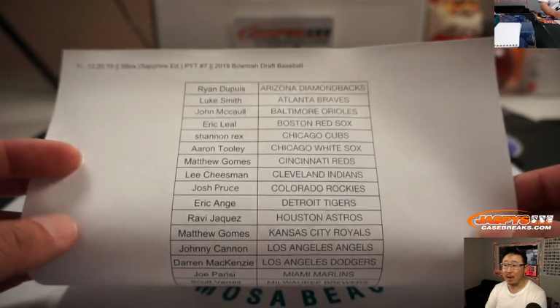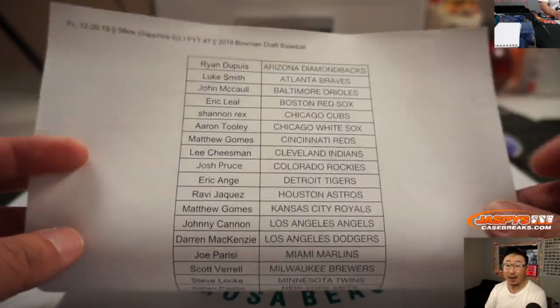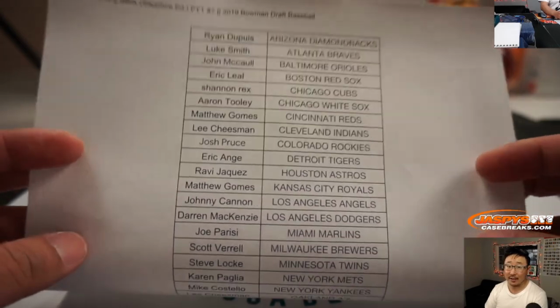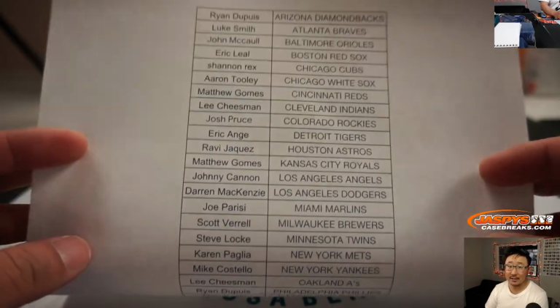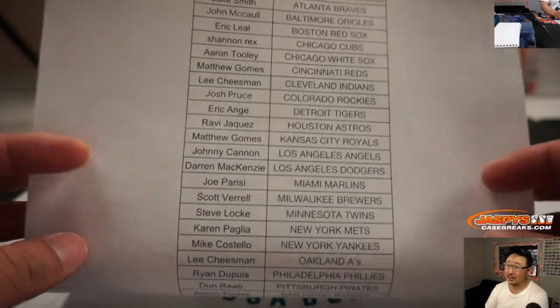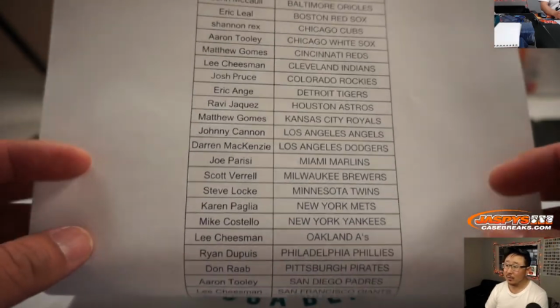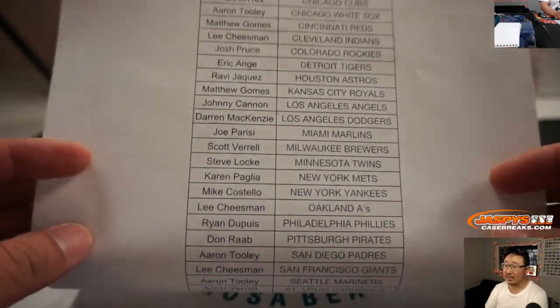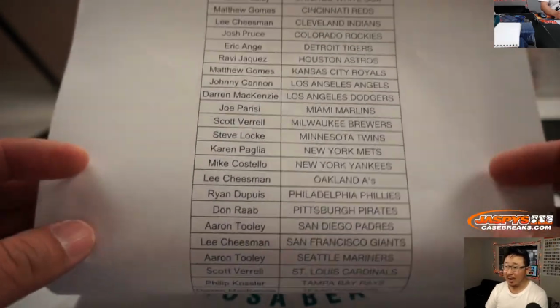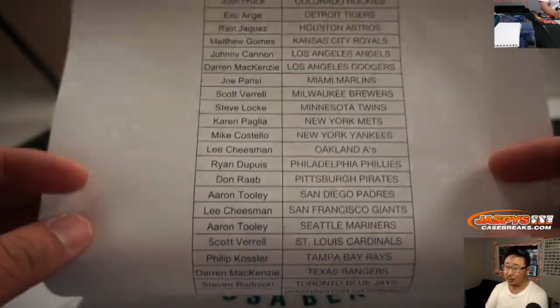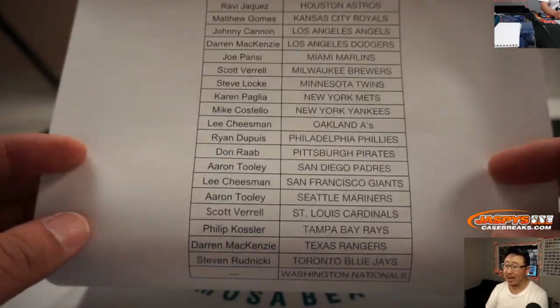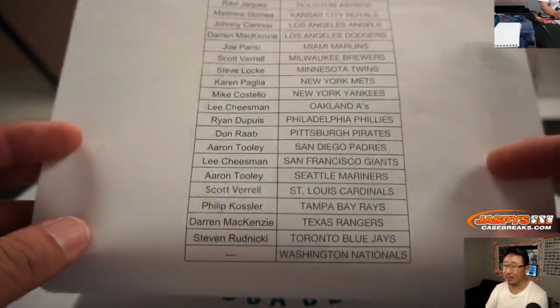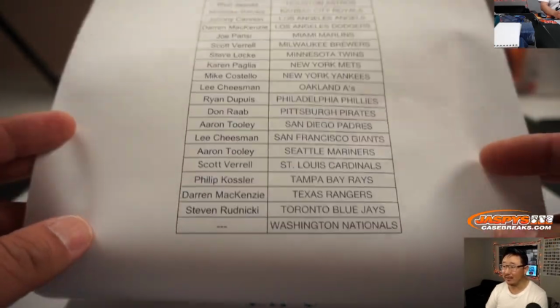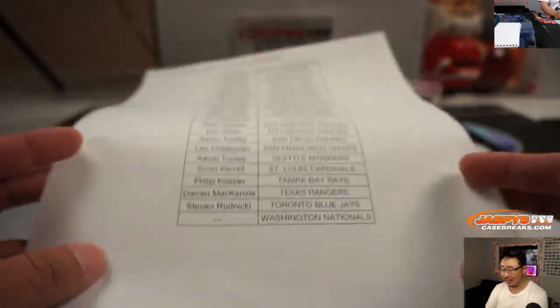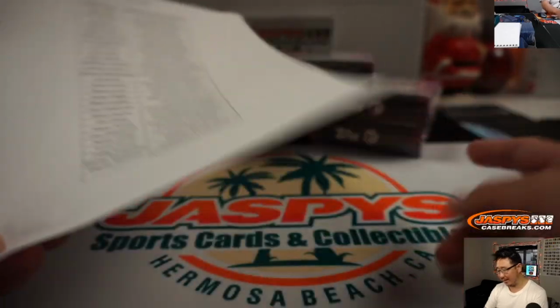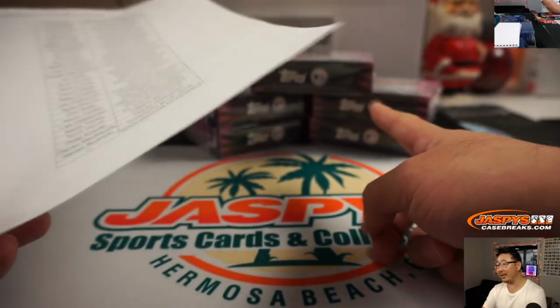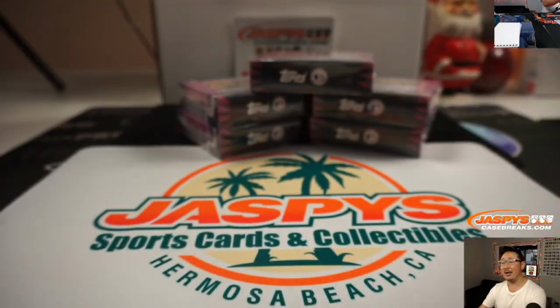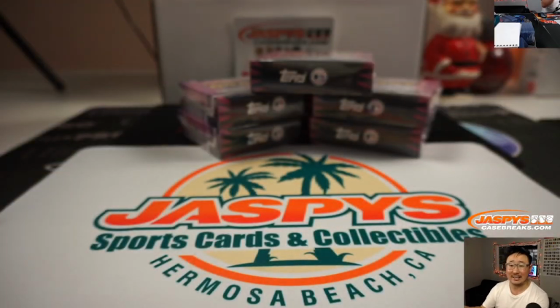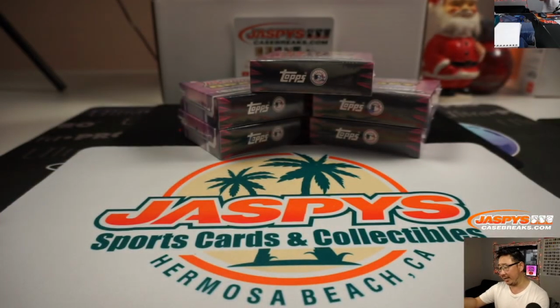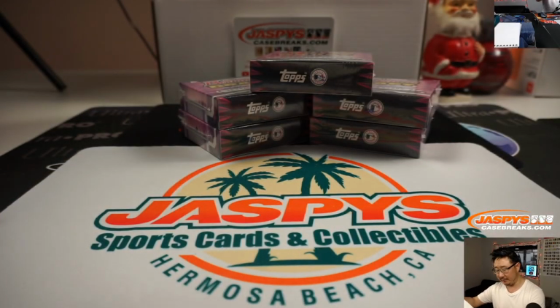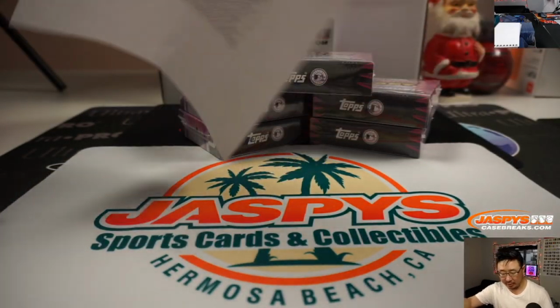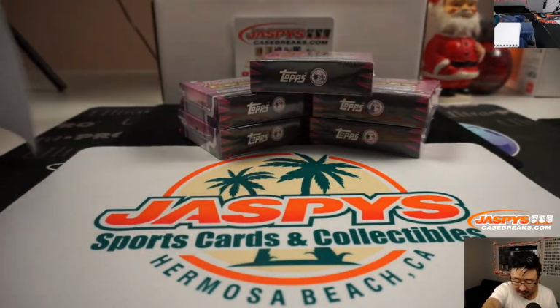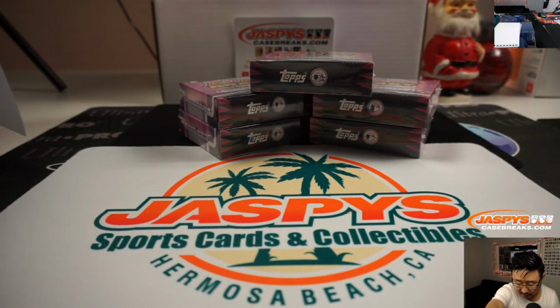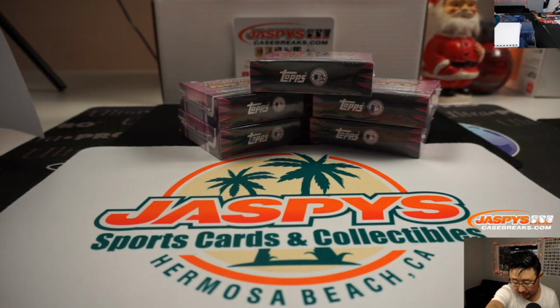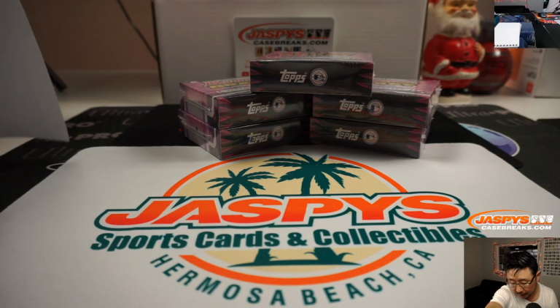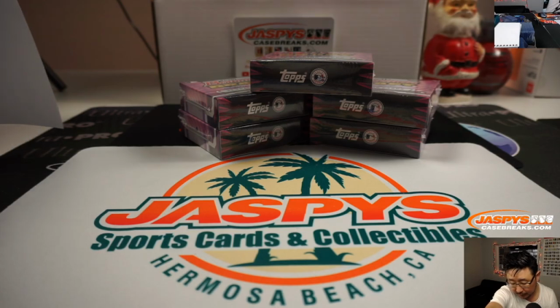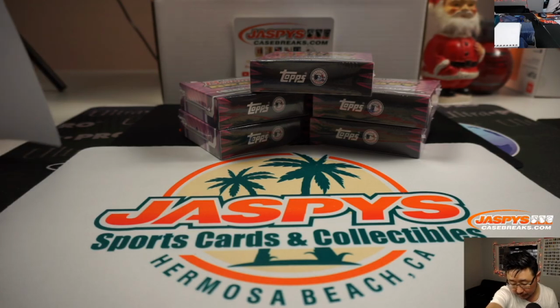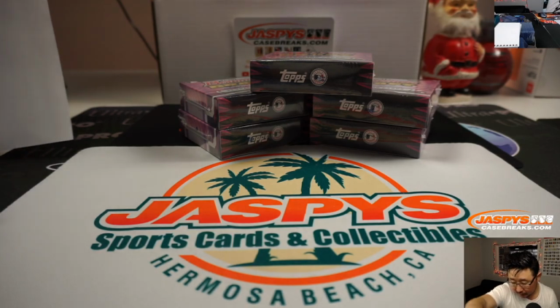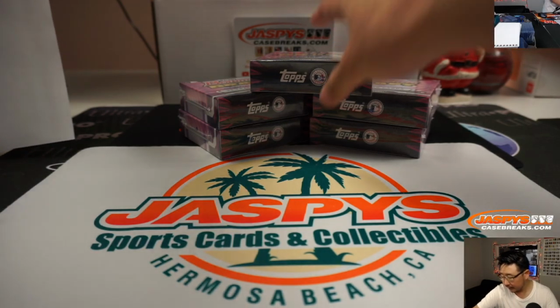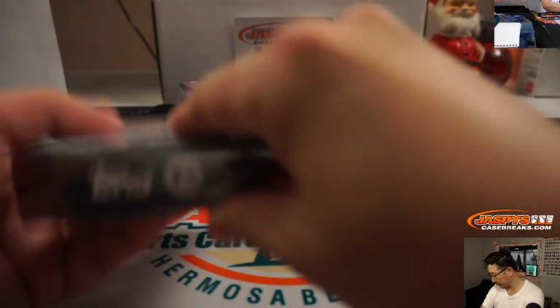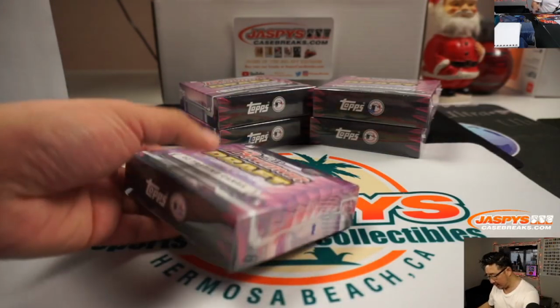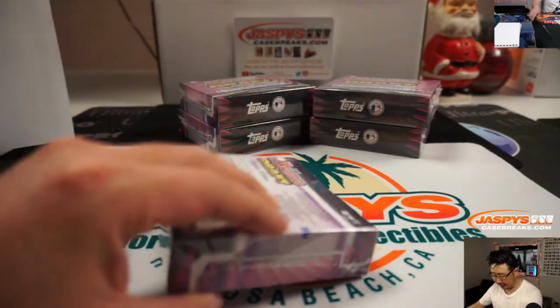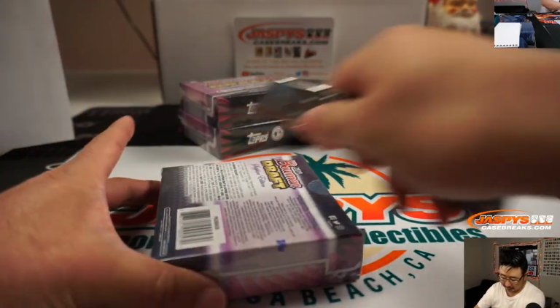Now, no autographs in this, but it's the two parallels per box that really give it — that really is the big chase here. Those are your hits in these breaks. All right, good luck everybody.